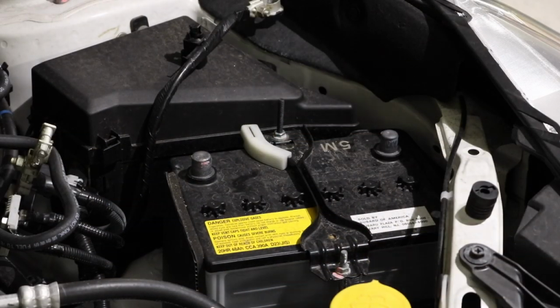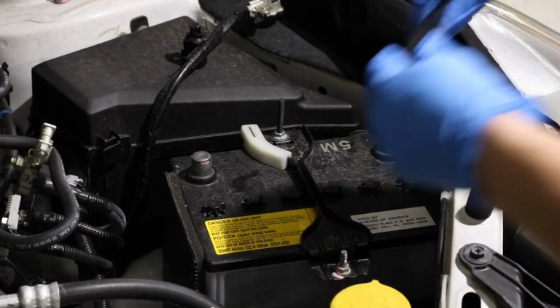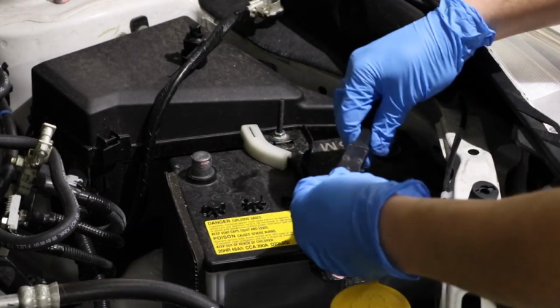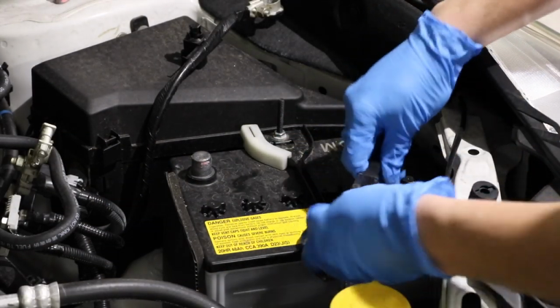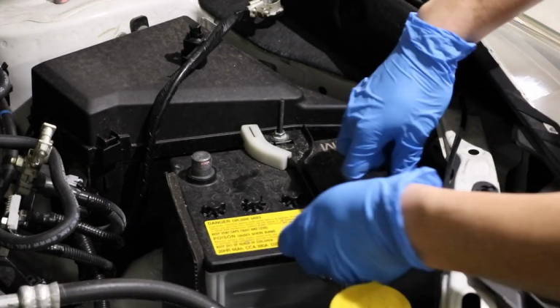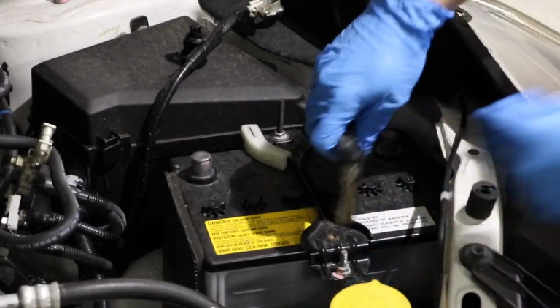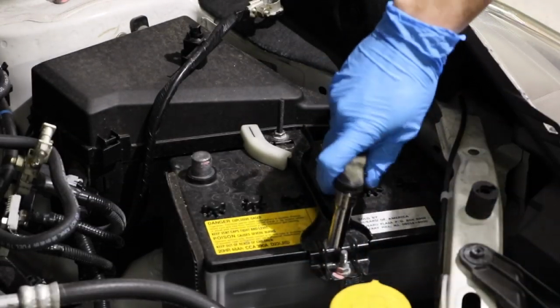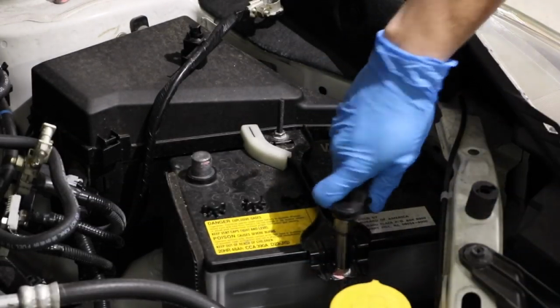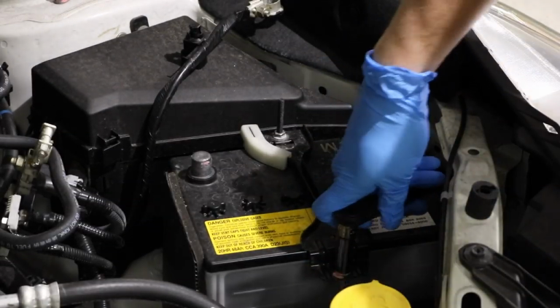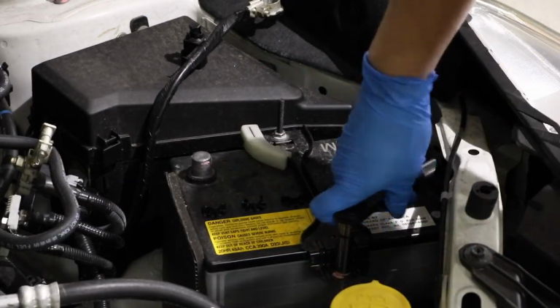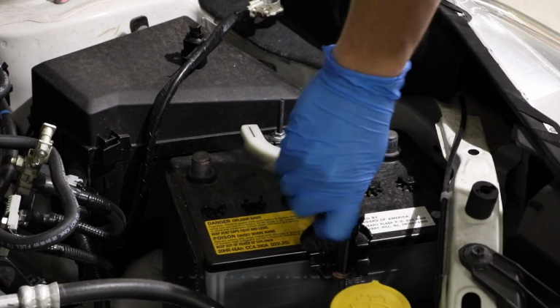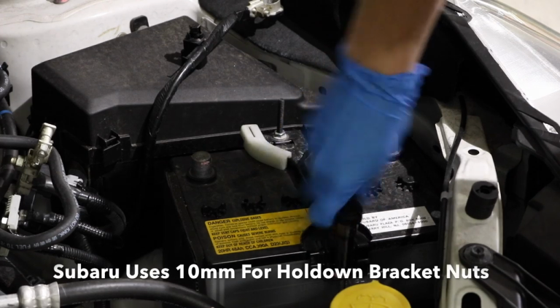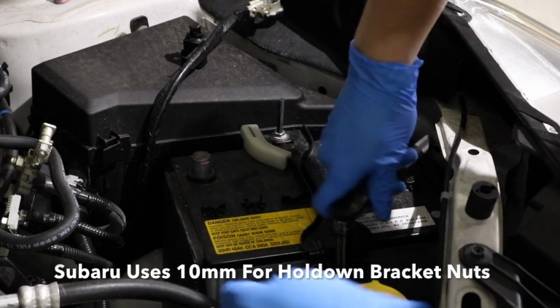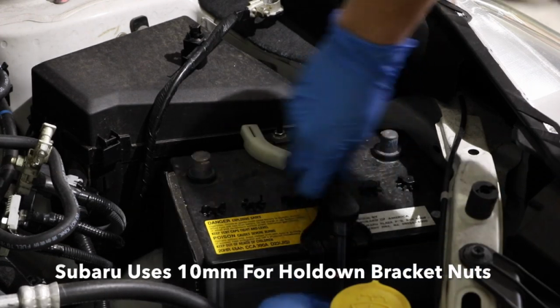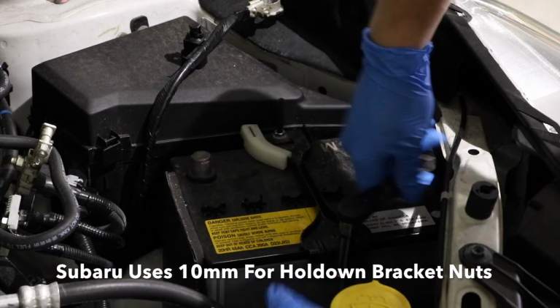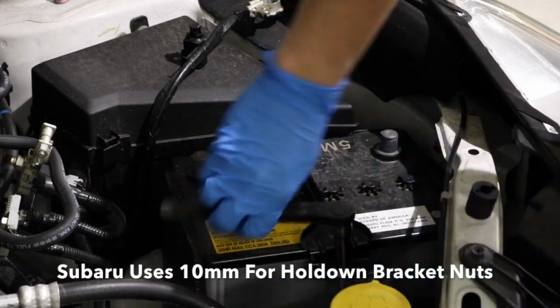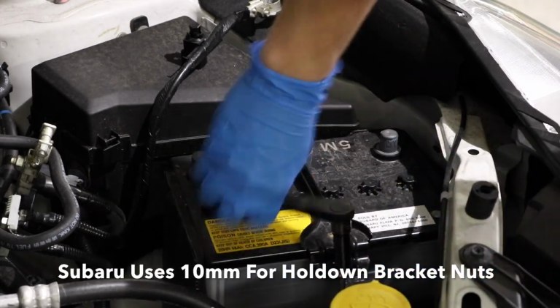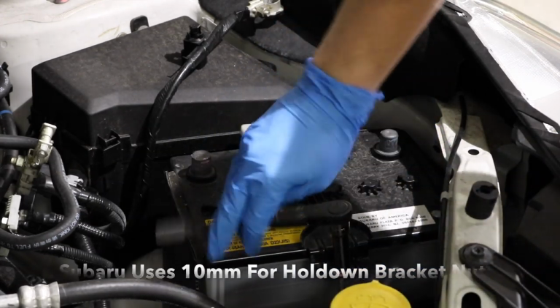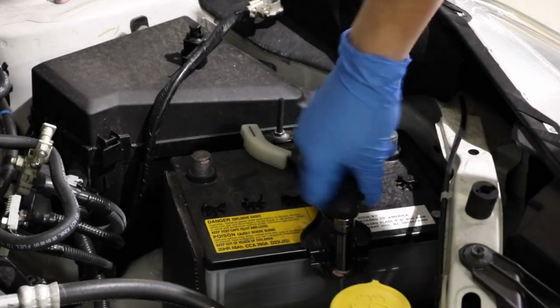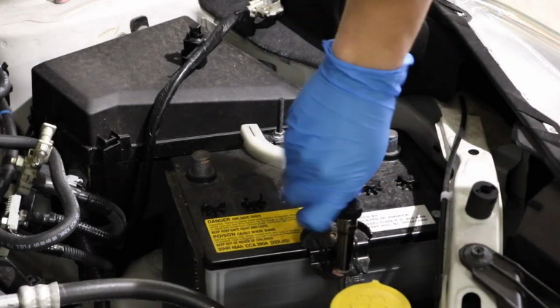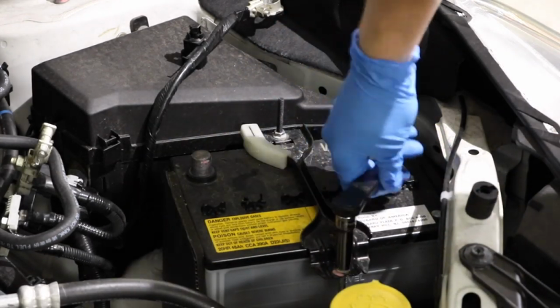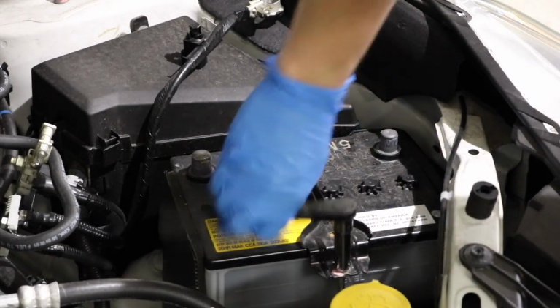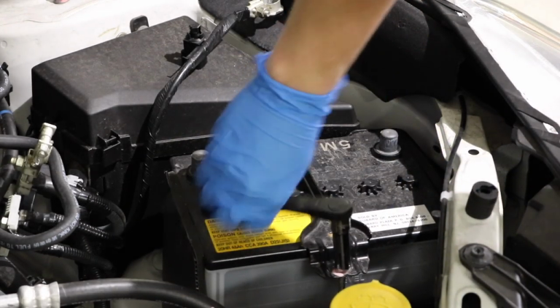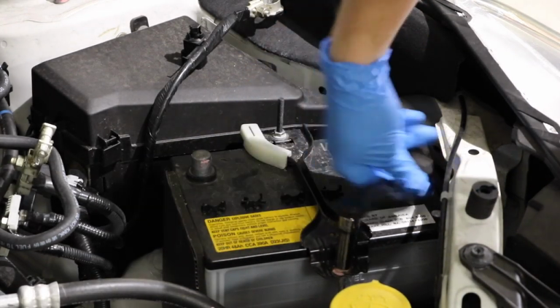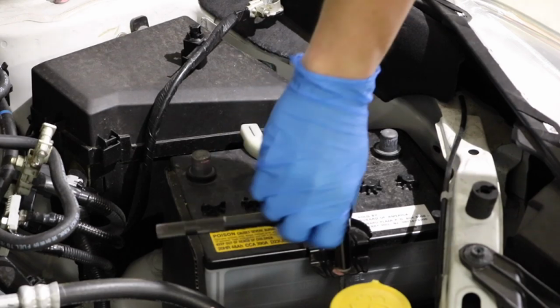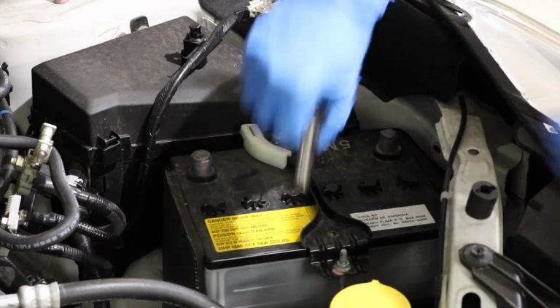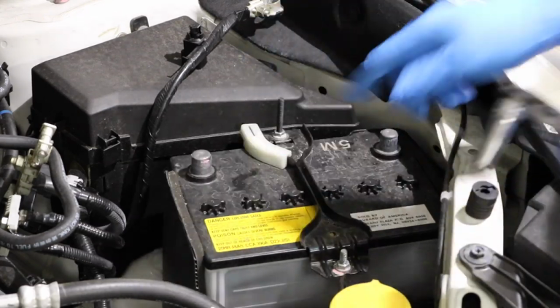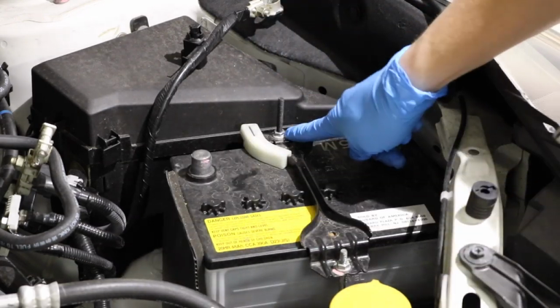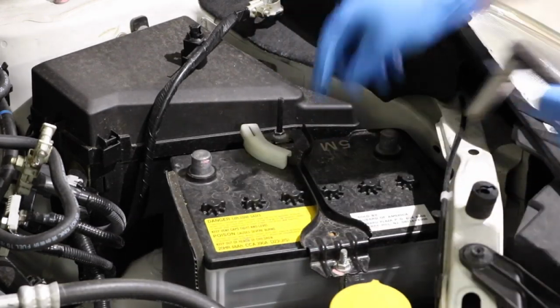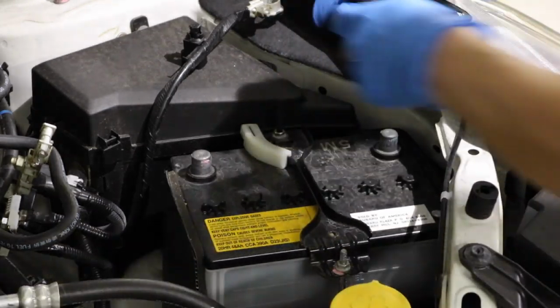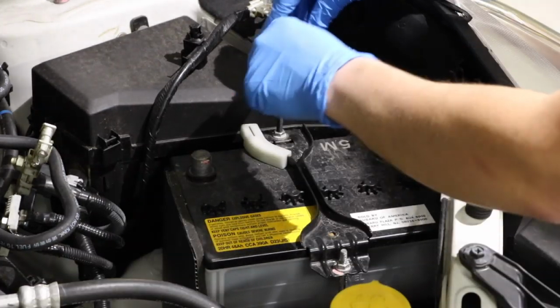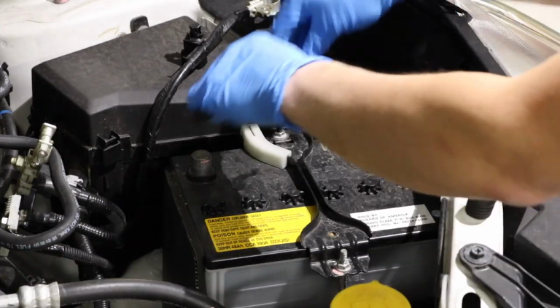Next thing we've got to do is remove this battery bracket or clamp that's holding the battery down, and you can do that with a simple 10mm socket. I'm going to use a small ratchet here and we'll just loosen these completely until we can take them off.